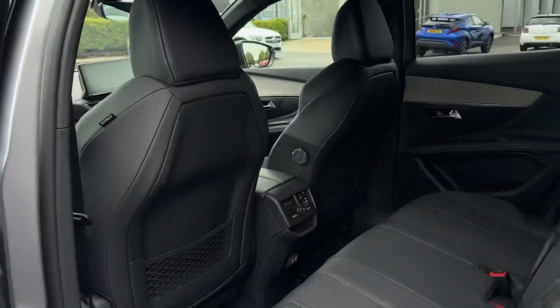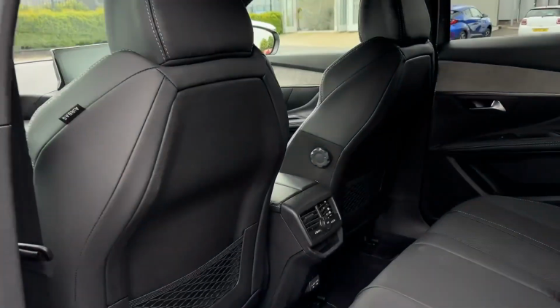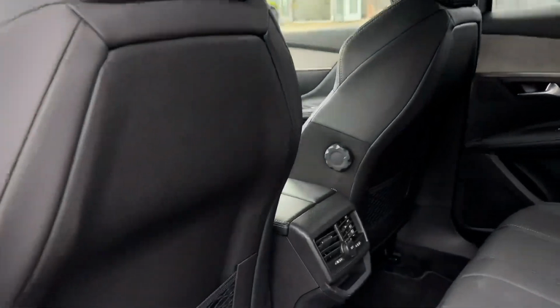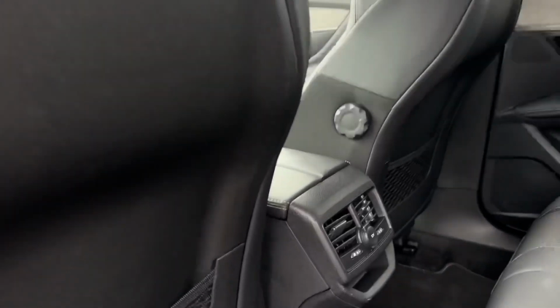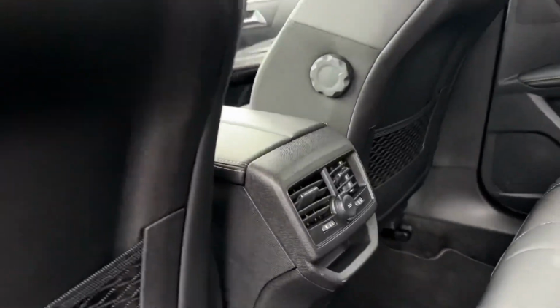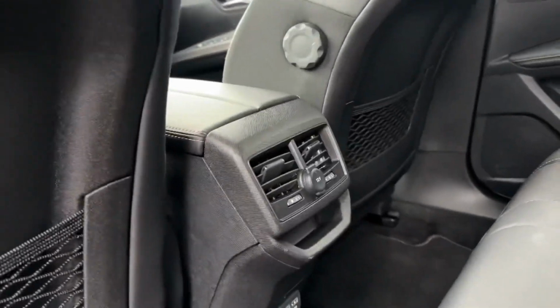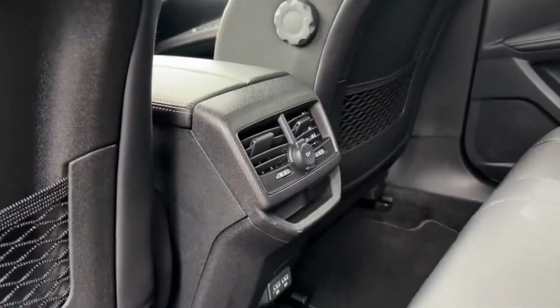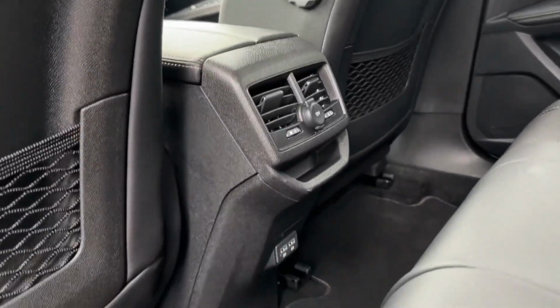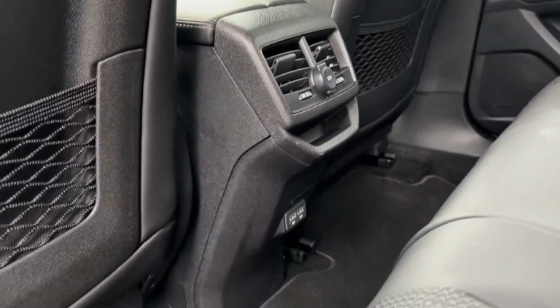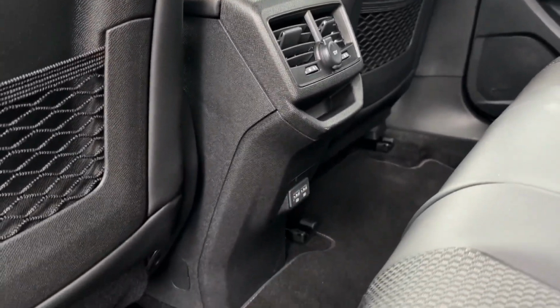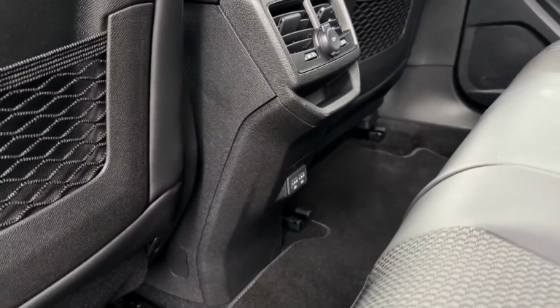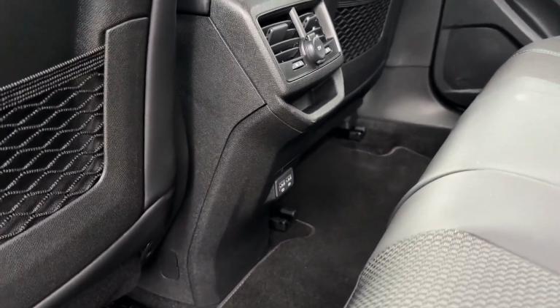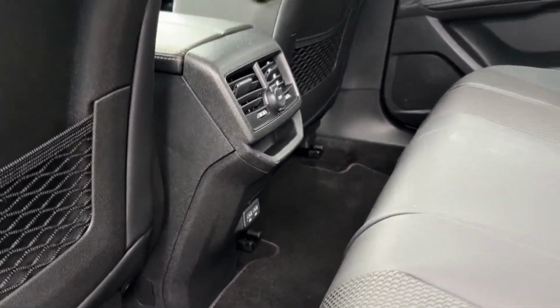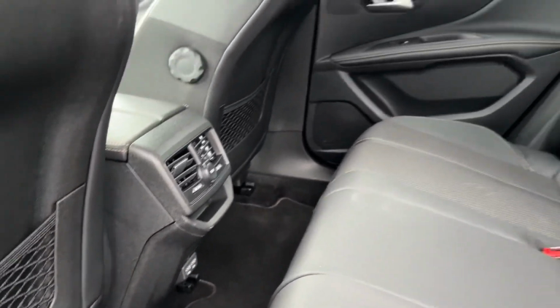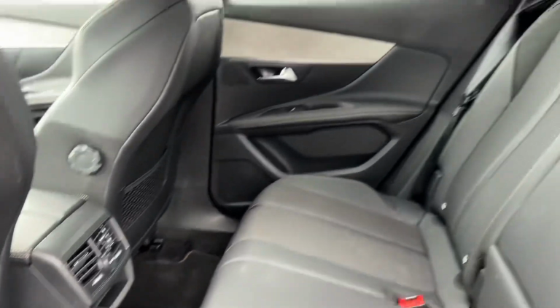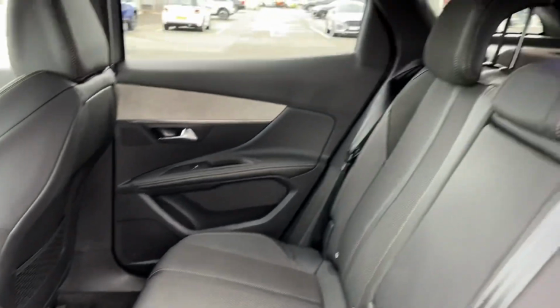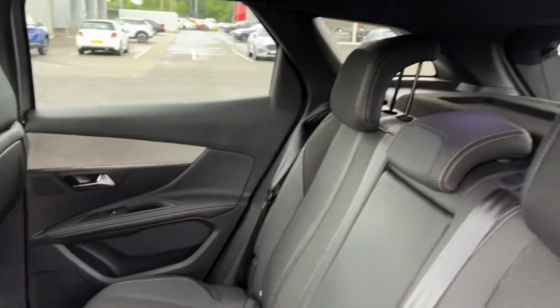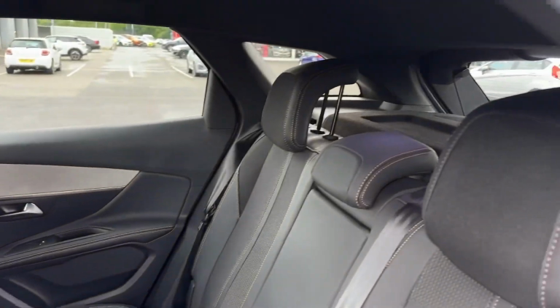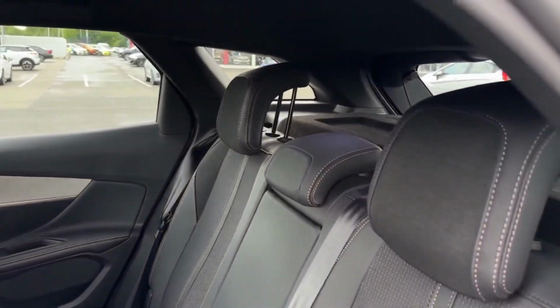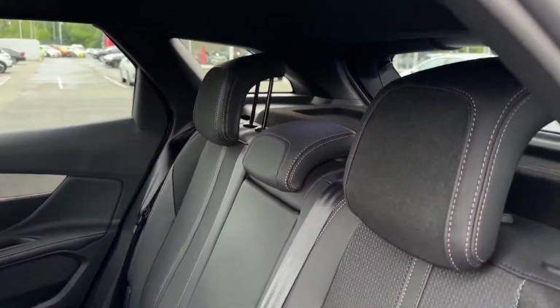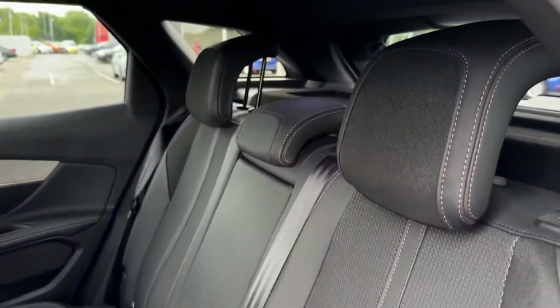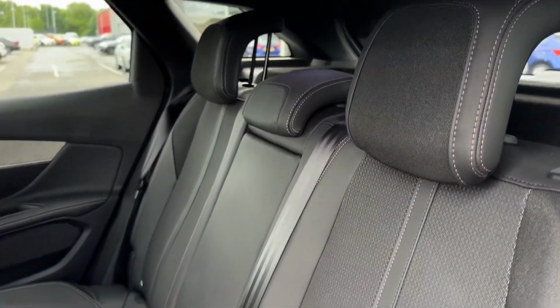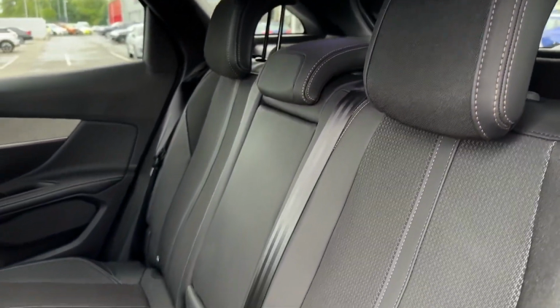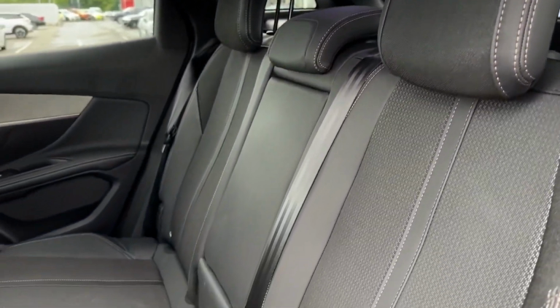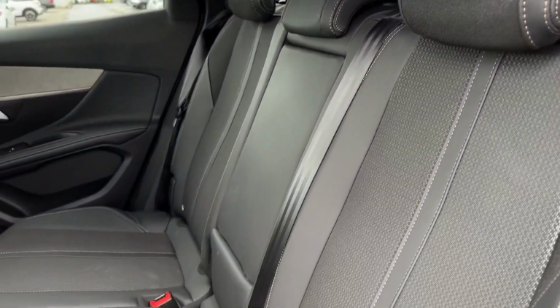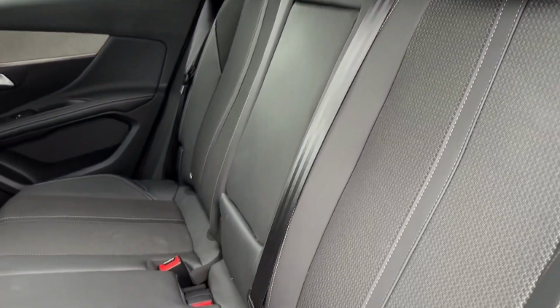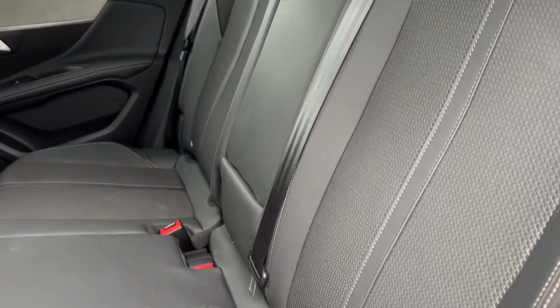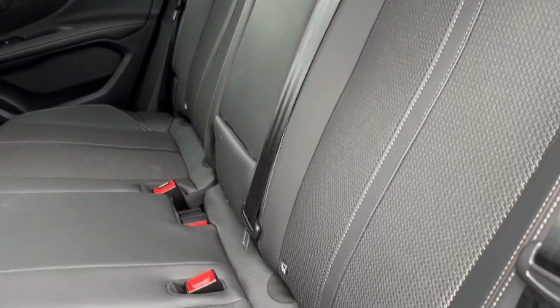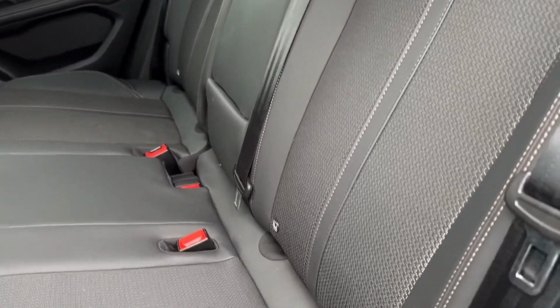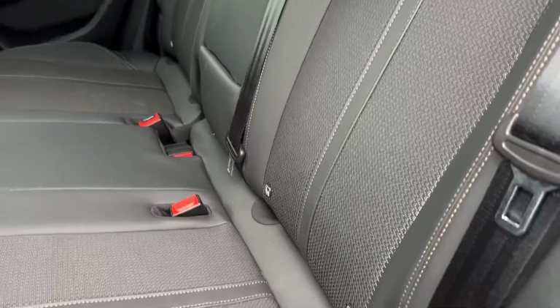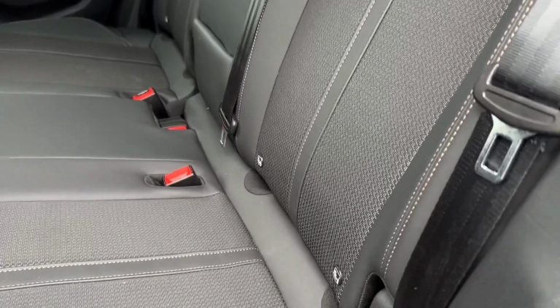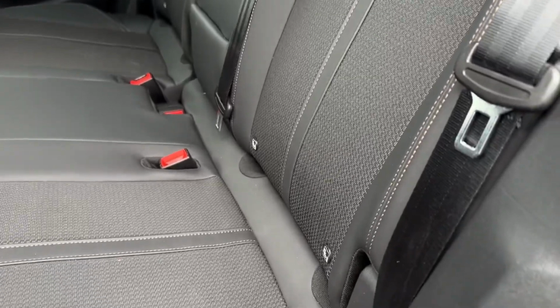Into the rear seating you'll find the USBs just below at the bottom as well as the 12 volt and vent controls. Turning around you've got the lovely cloth and leather upholstery with that central armrest and isofix mounting points on the outer rear seating.